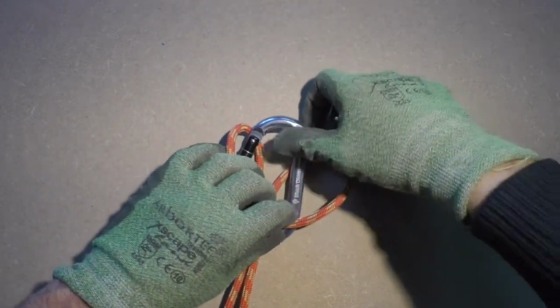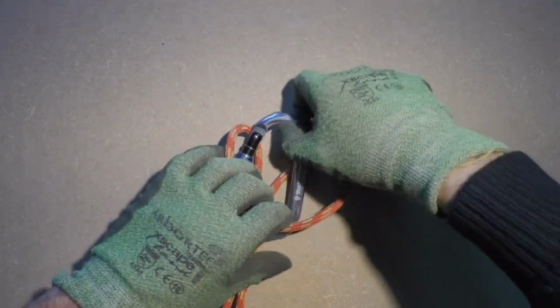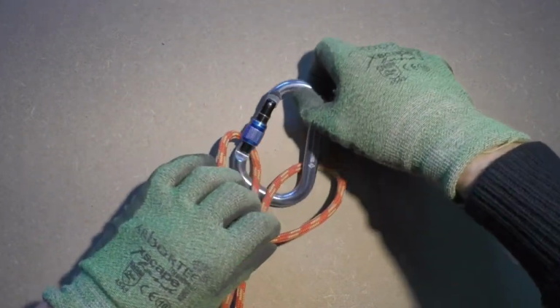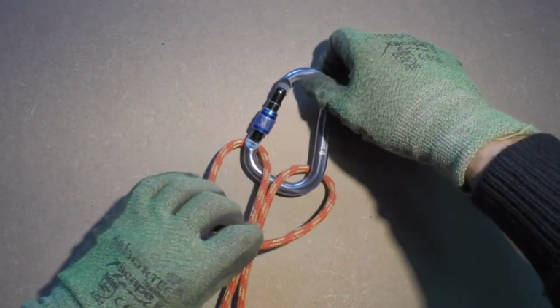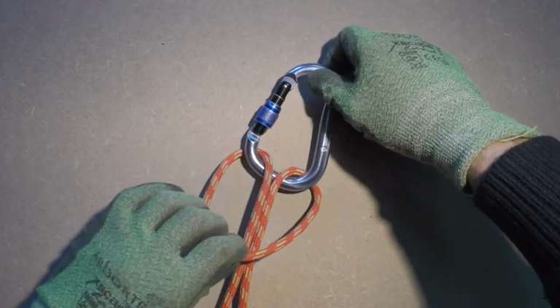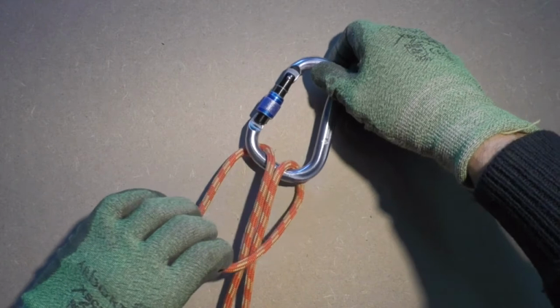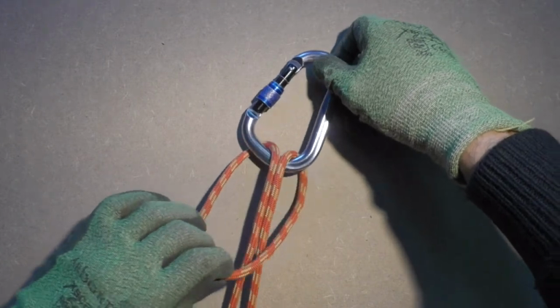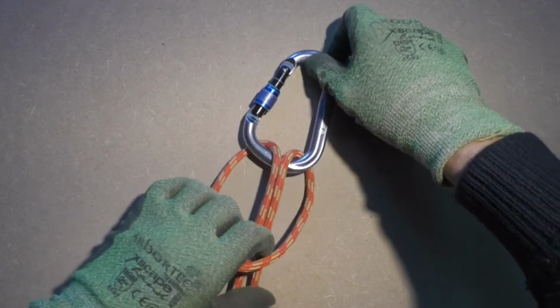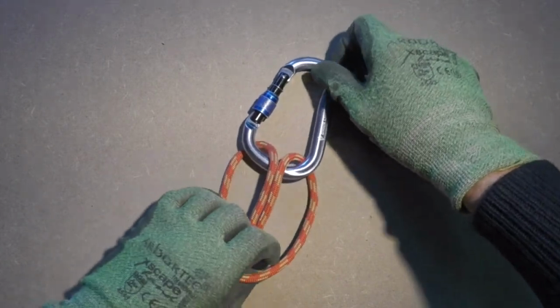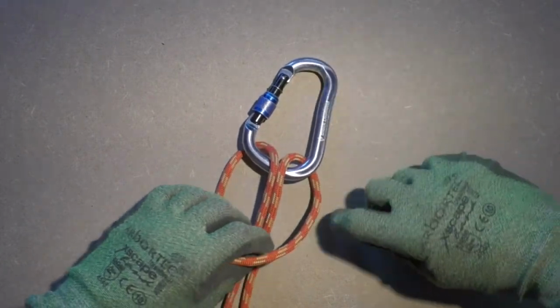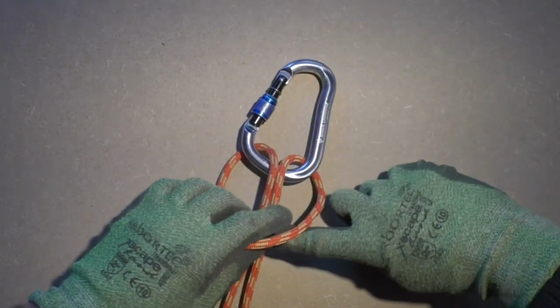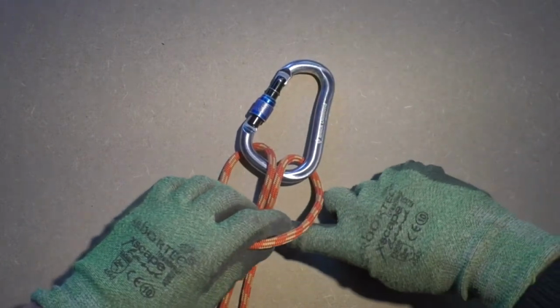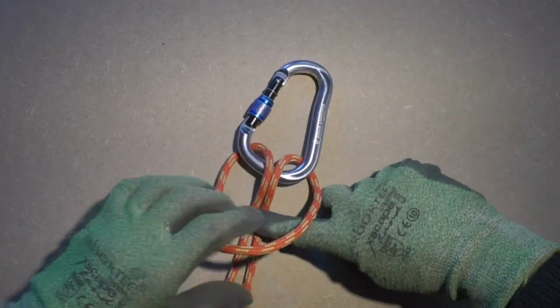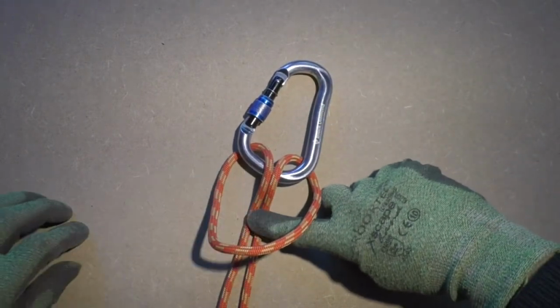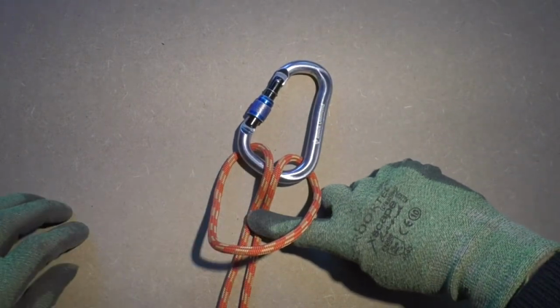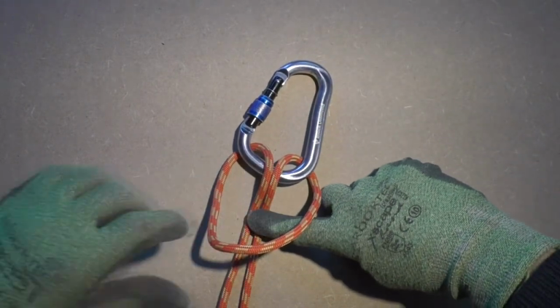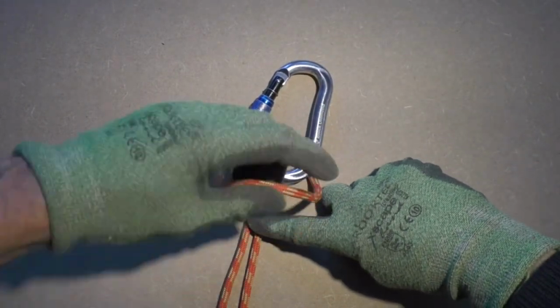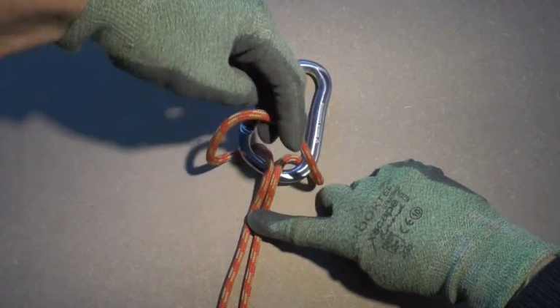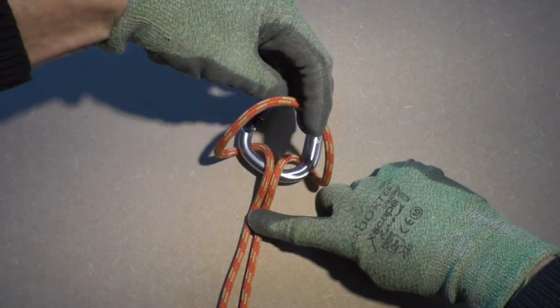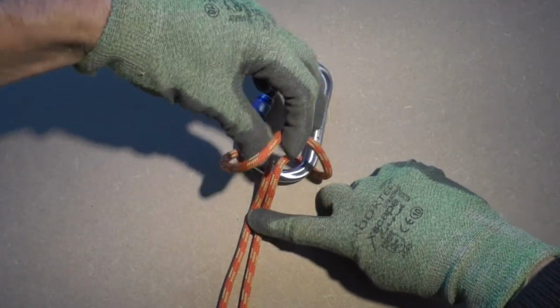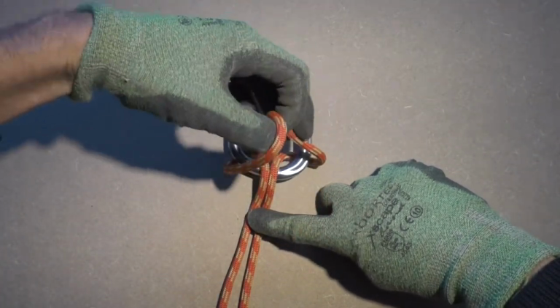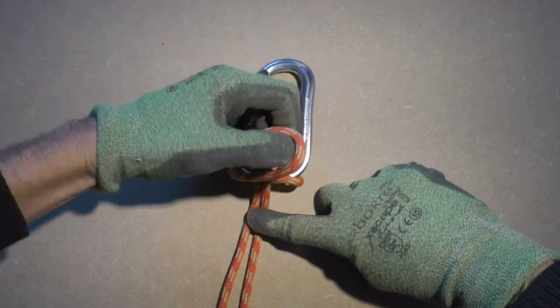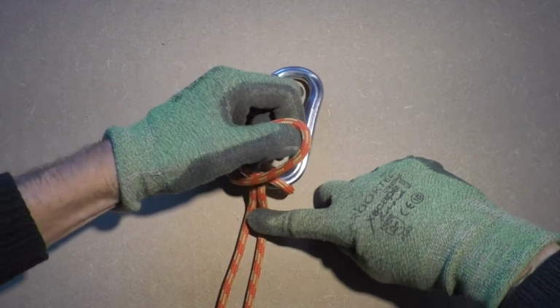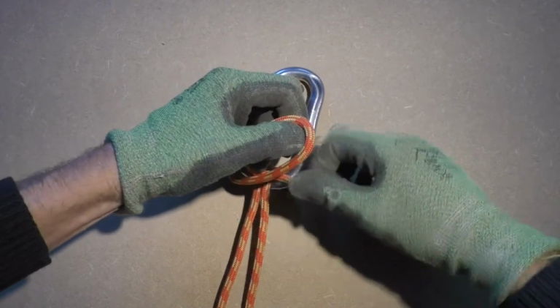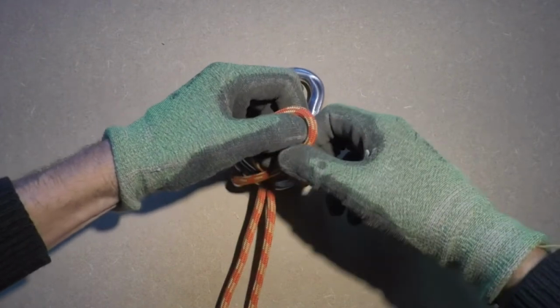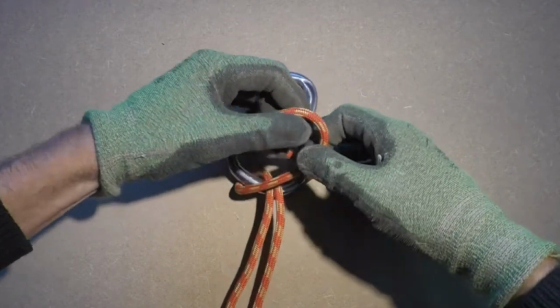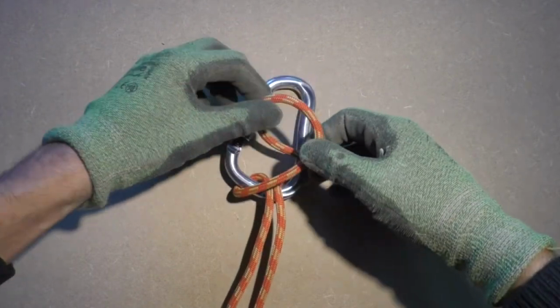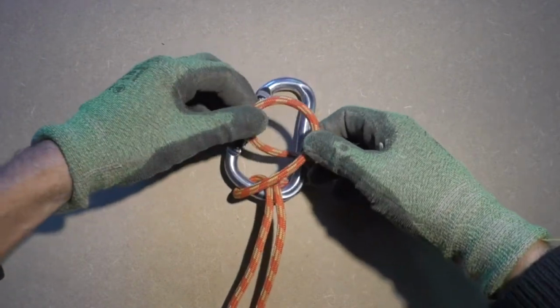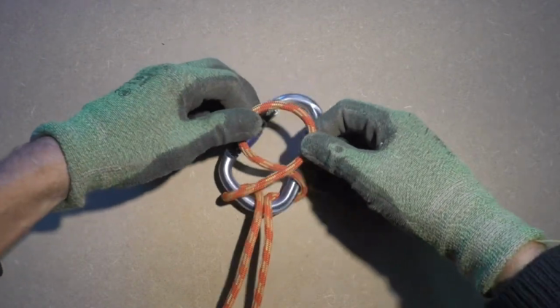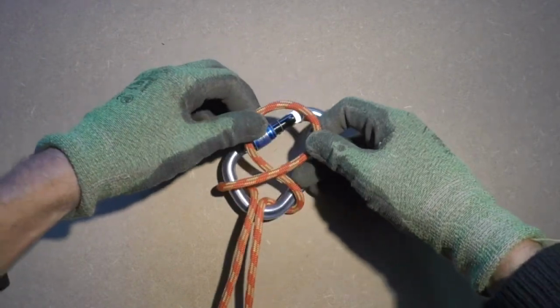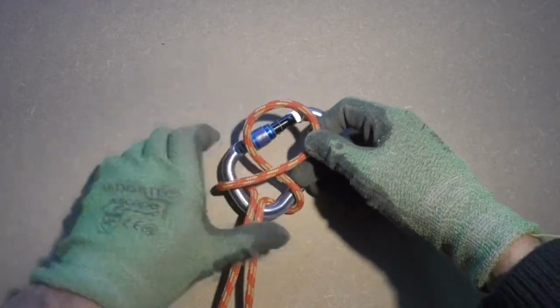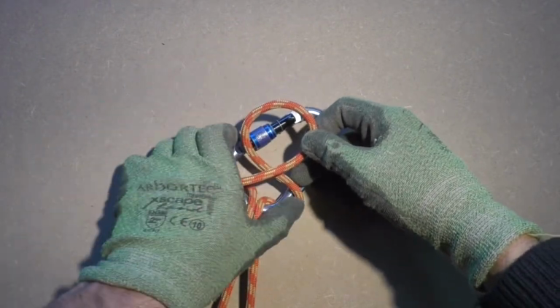Make sure the bite is big enough for the carabiner to fit through. Now we take the bite and add a twist in the bite. This creates a new loop.